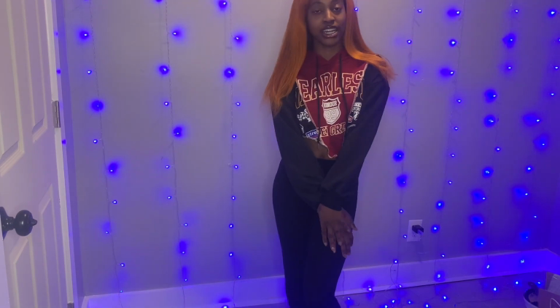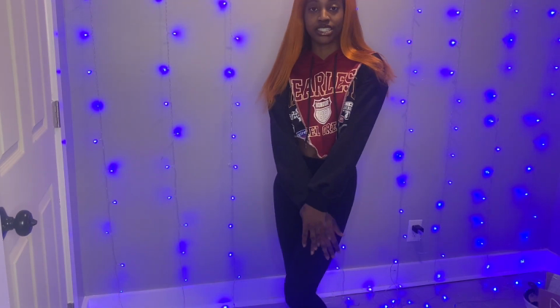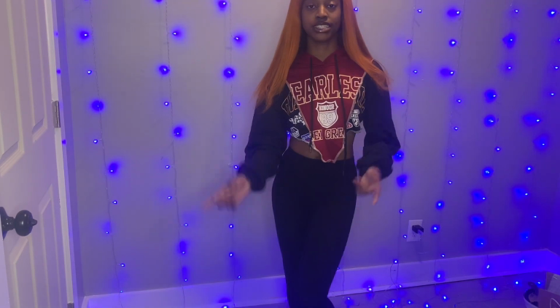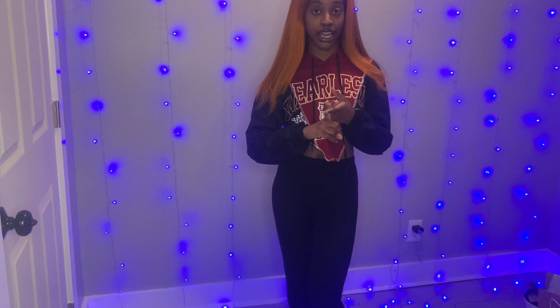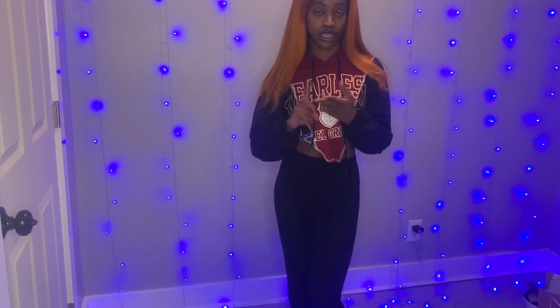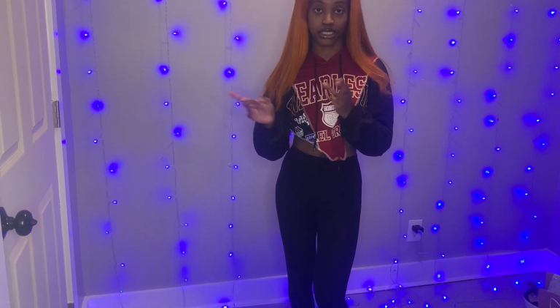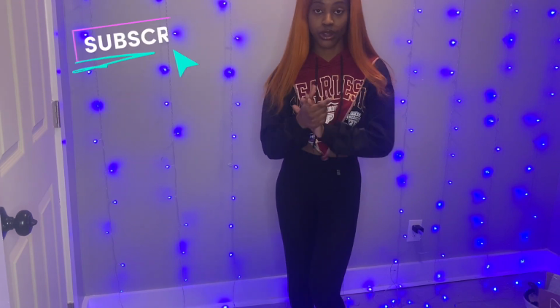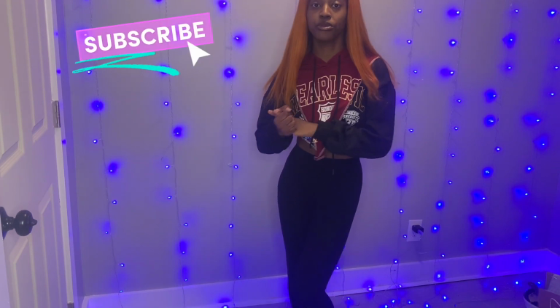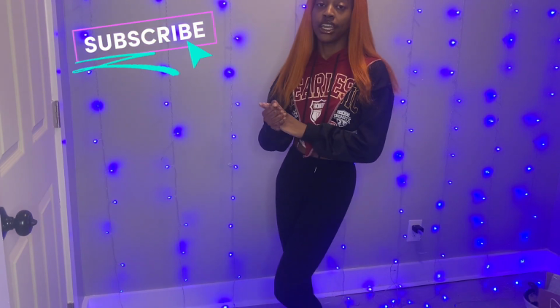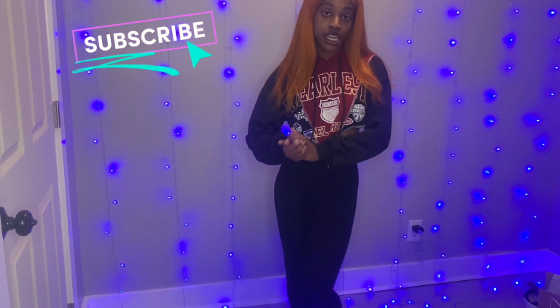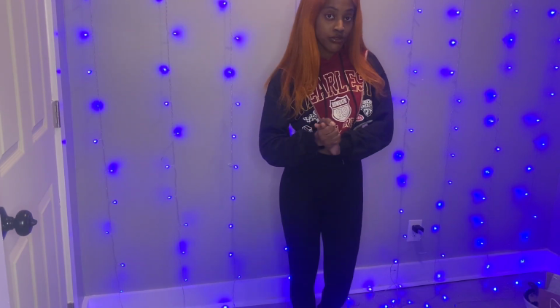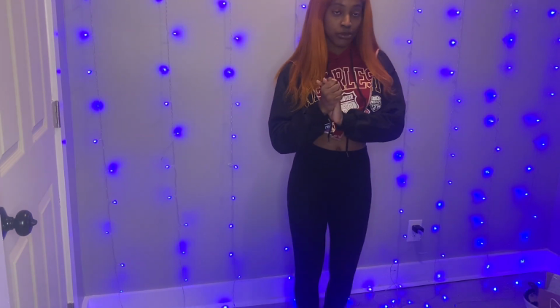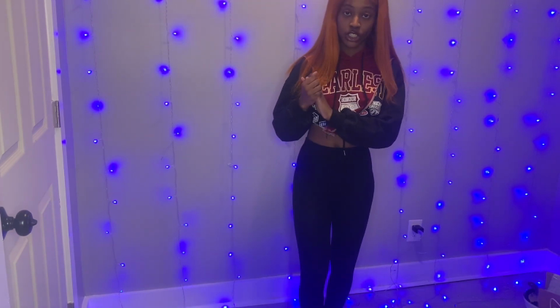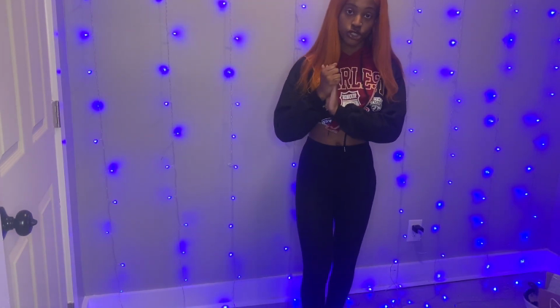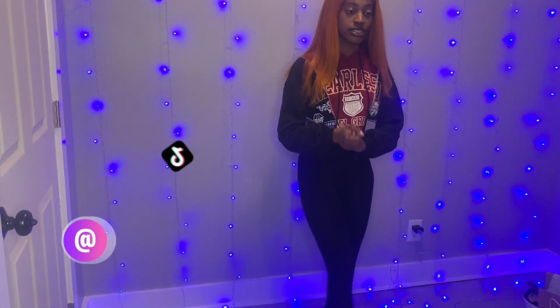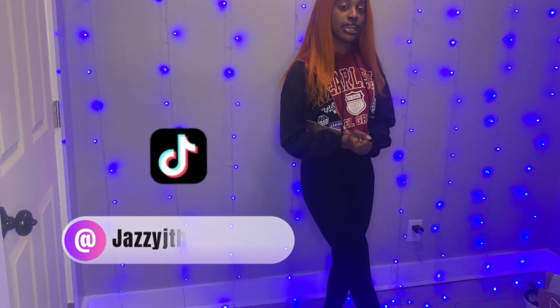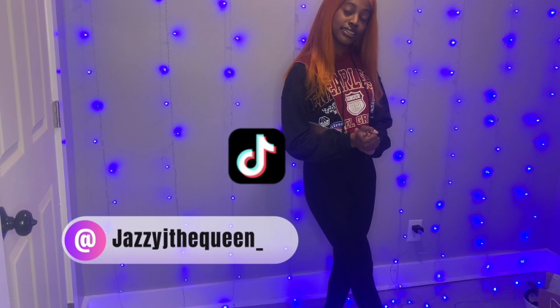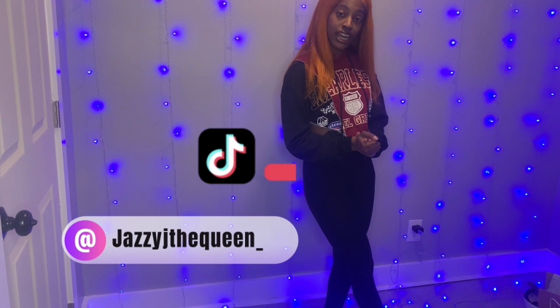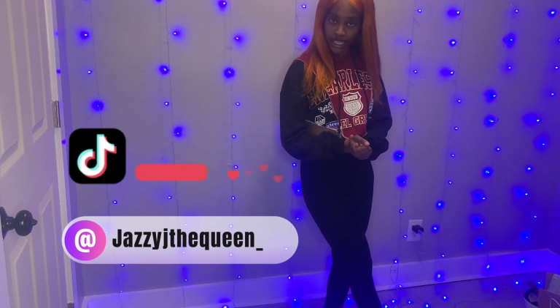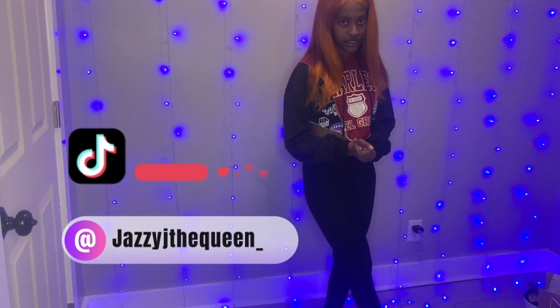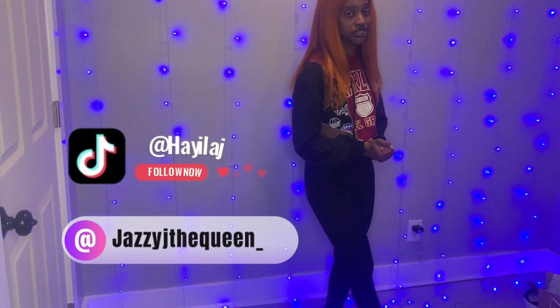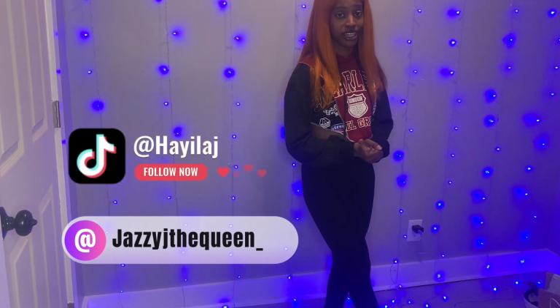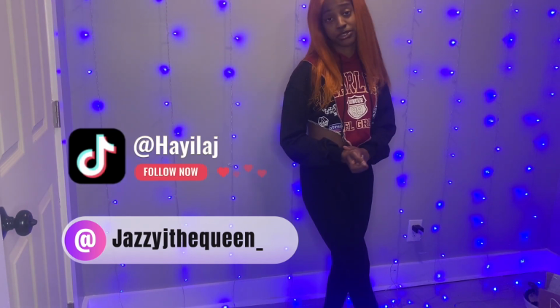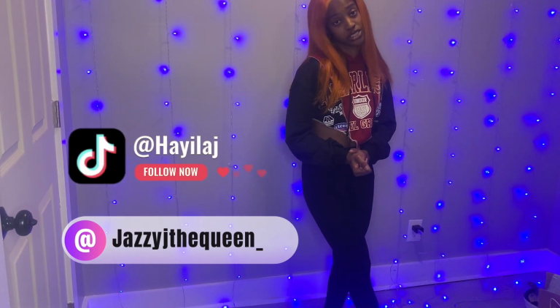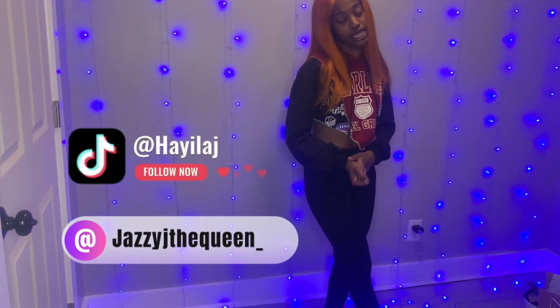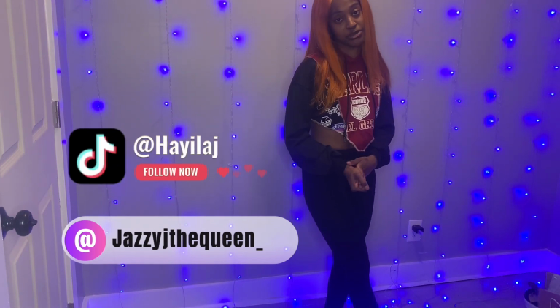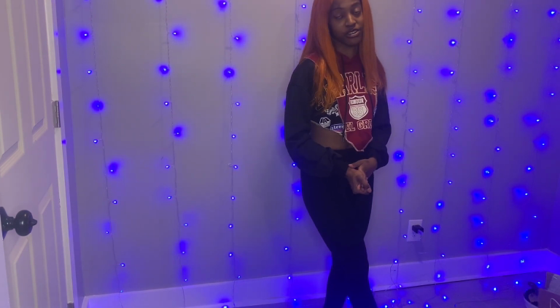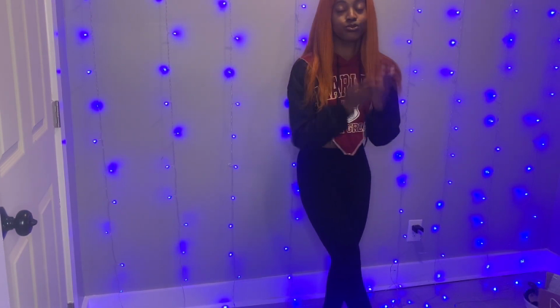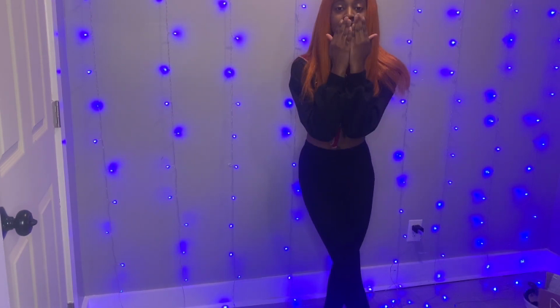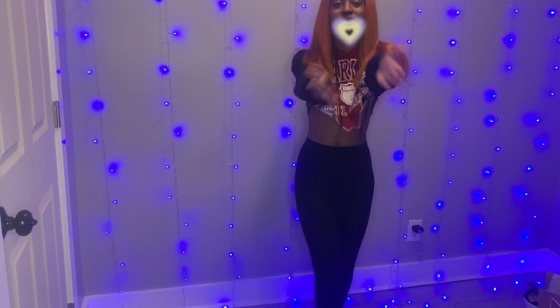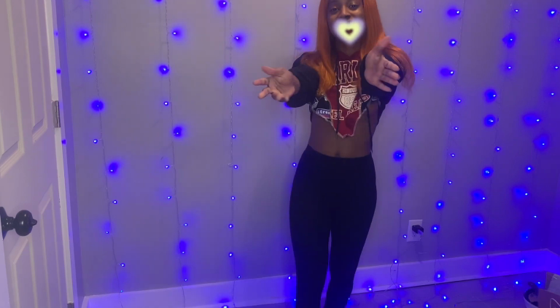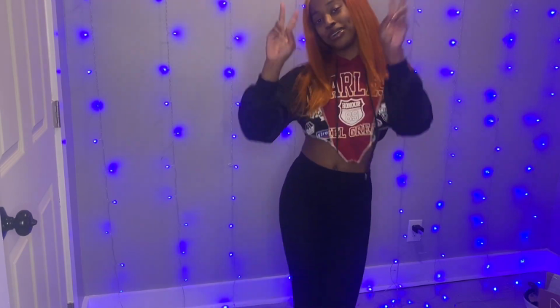That is all for this video, guys! Don't forget to like, comment, and subscribe, and follow my socials. I'll catch y'all in the next video — I'm so sorry it's been so long. Love you guys, bye!